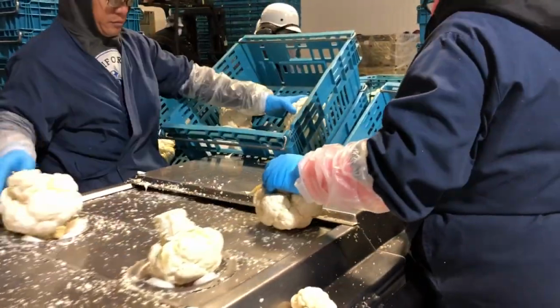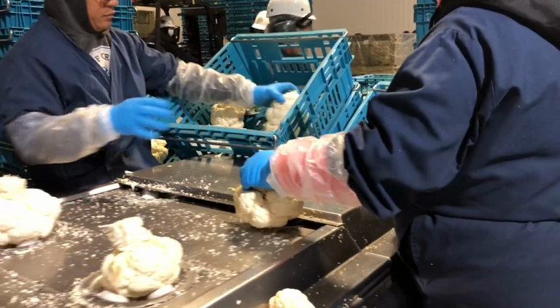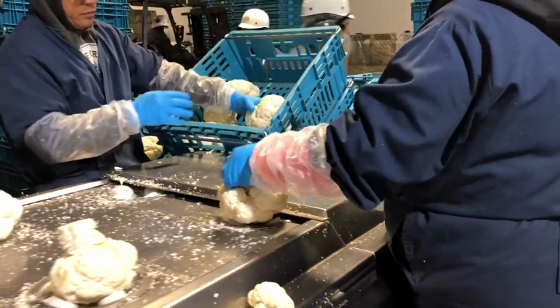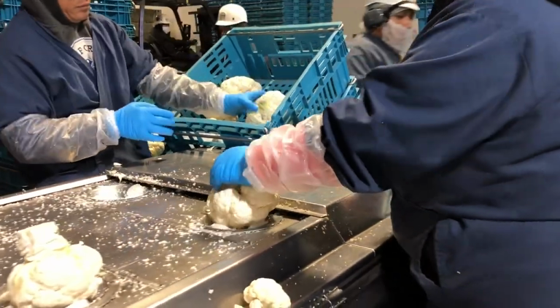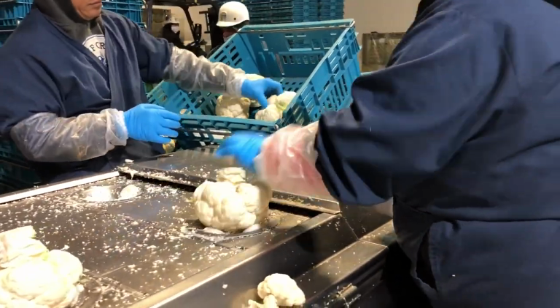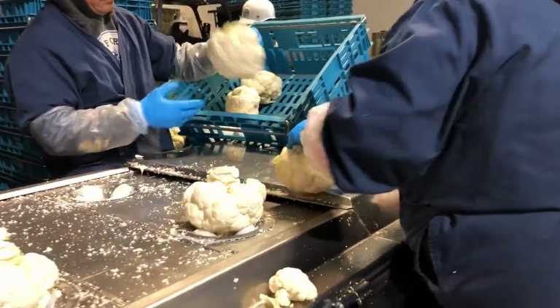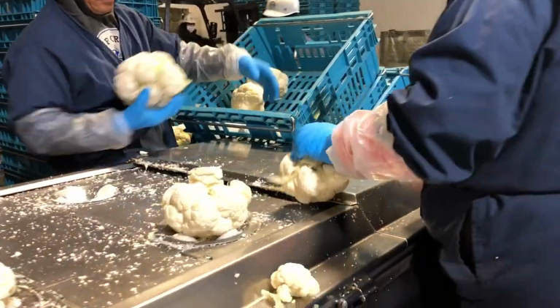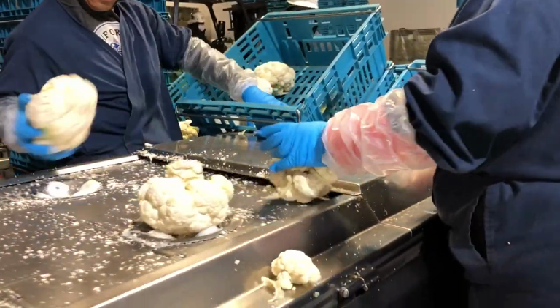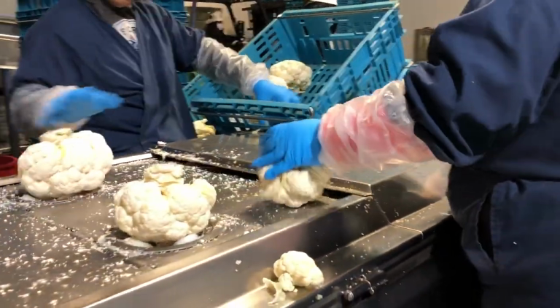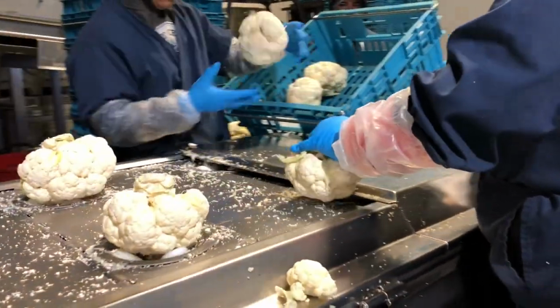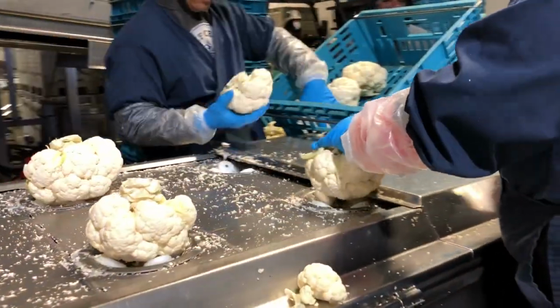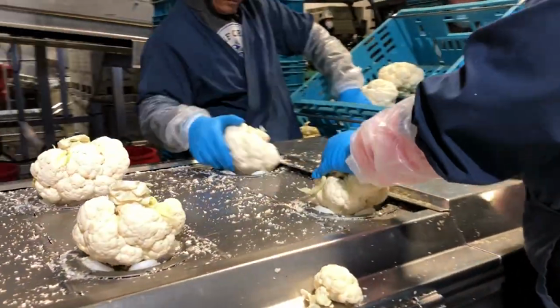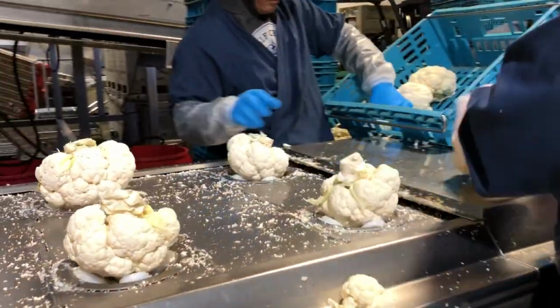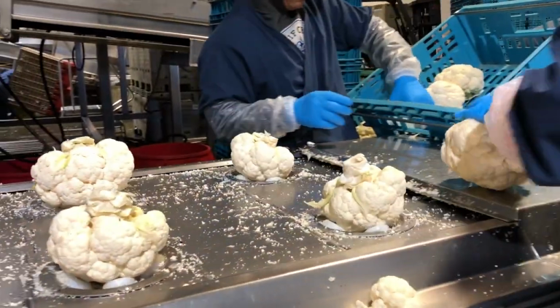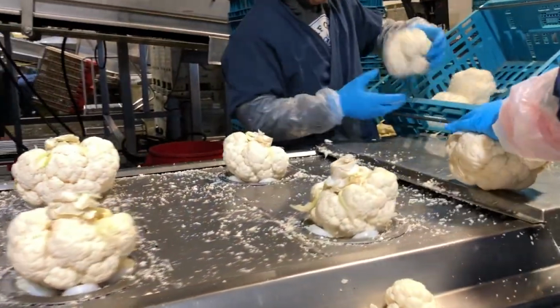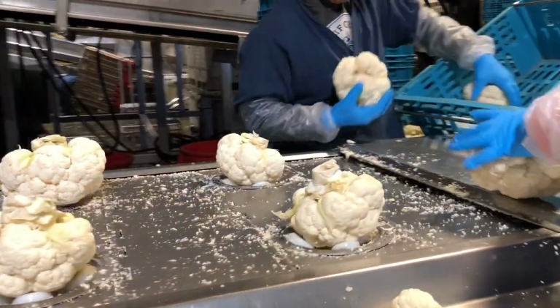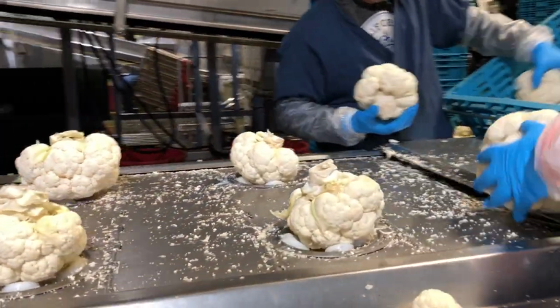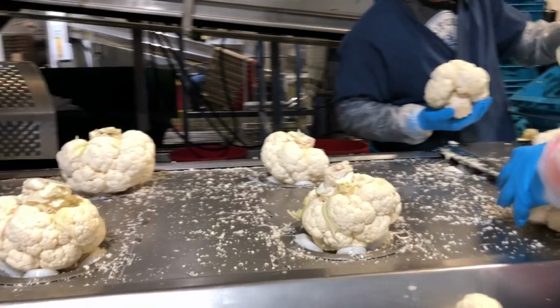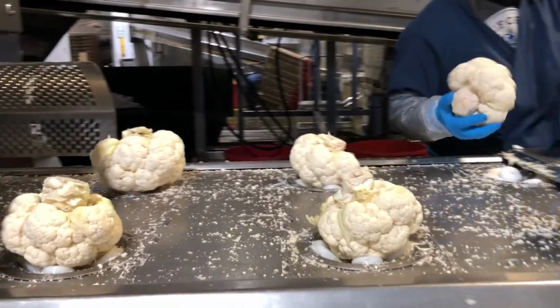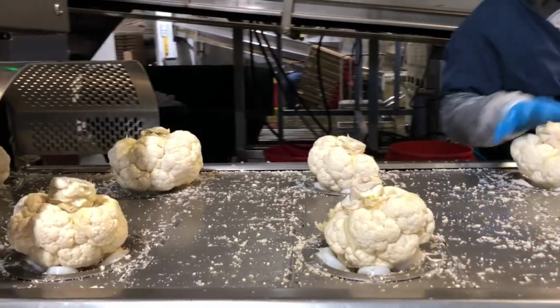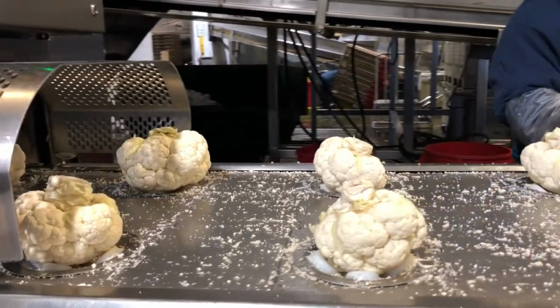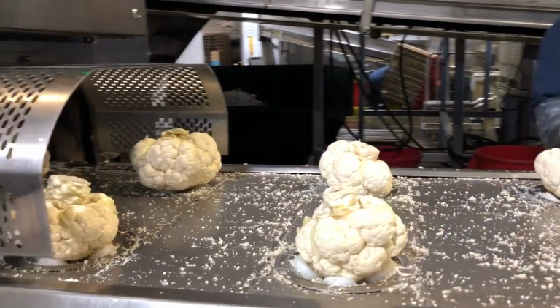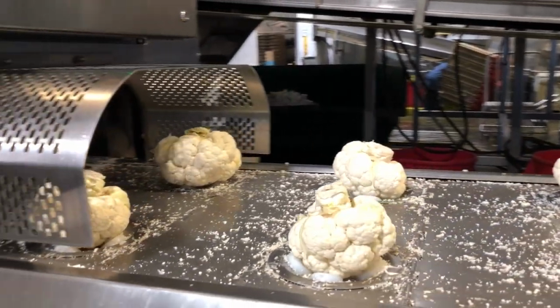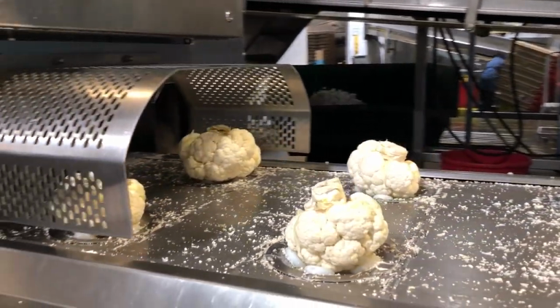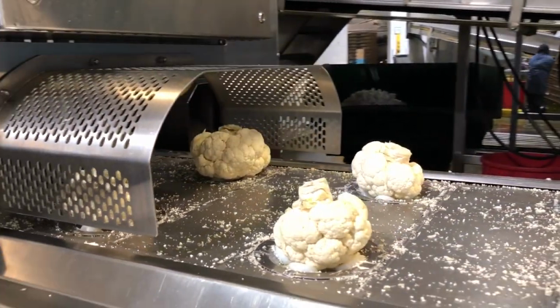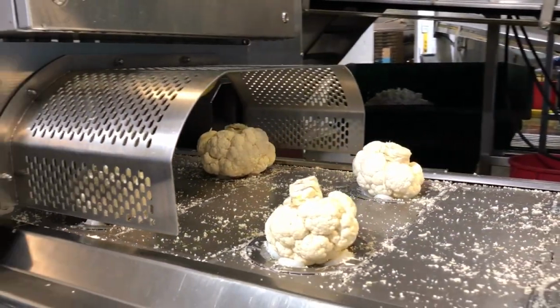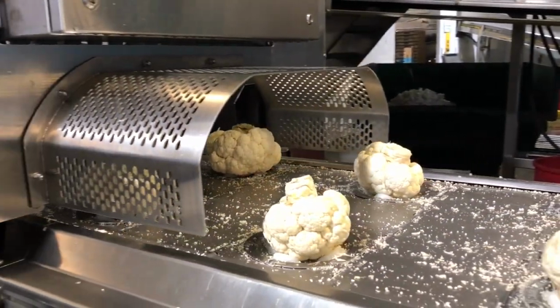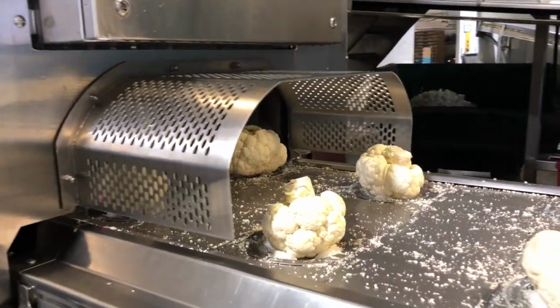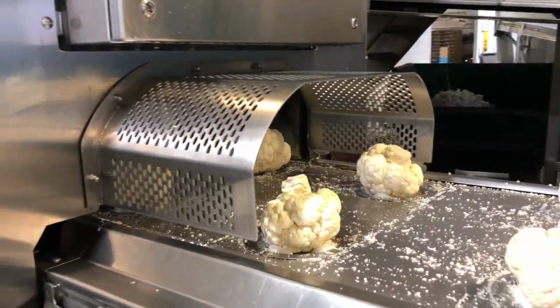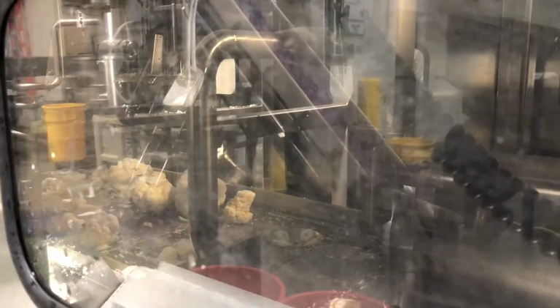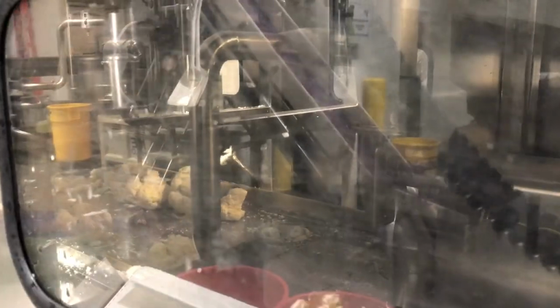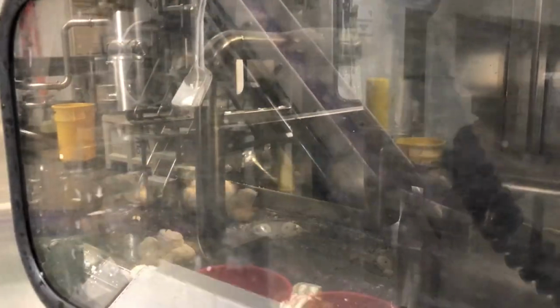The harvested cauliflower comes in from the field in RPCs. The workers remove the heads of cauliflower from the containers and place them into the designated slots on the decoring machine.